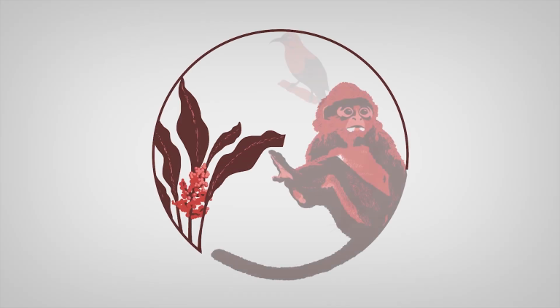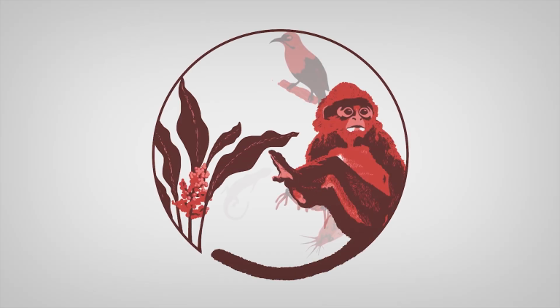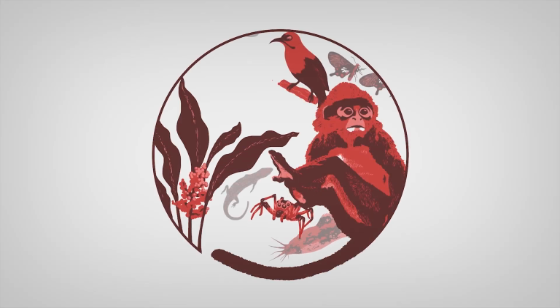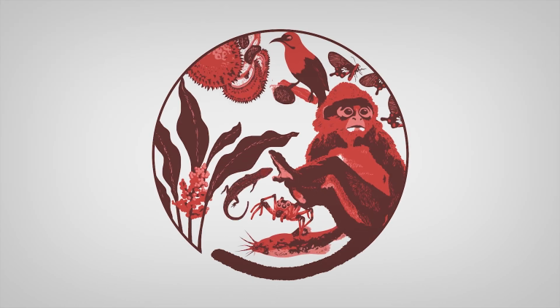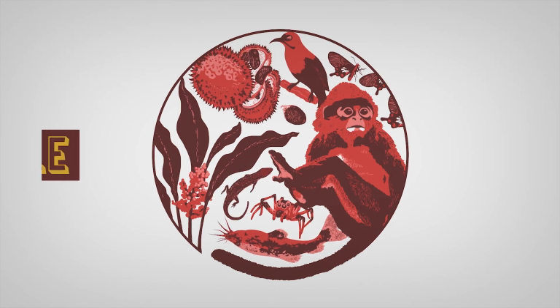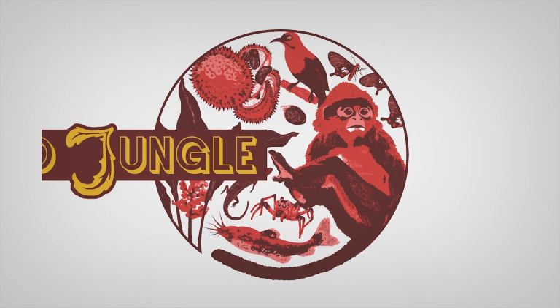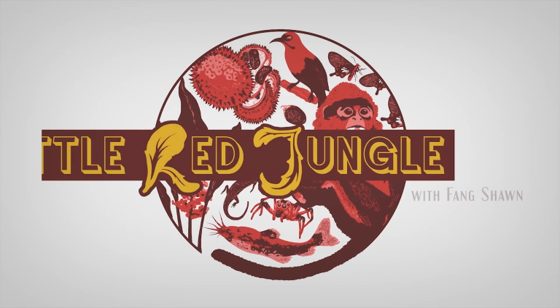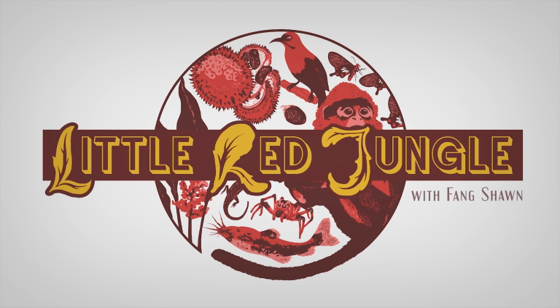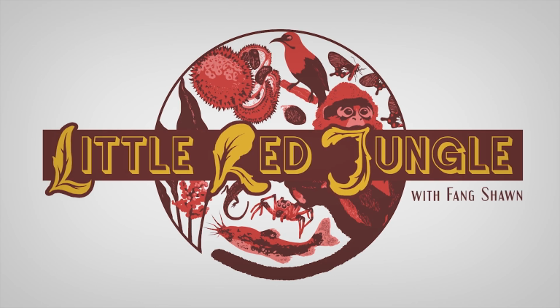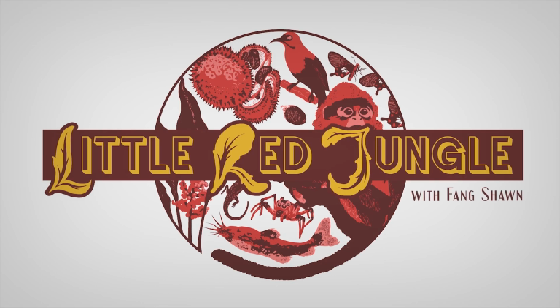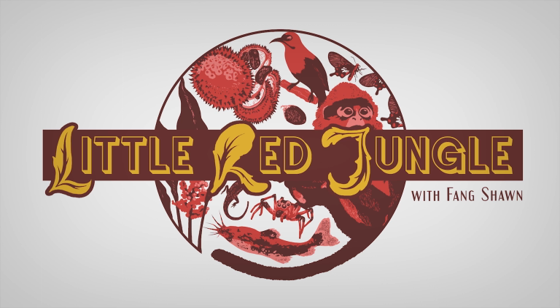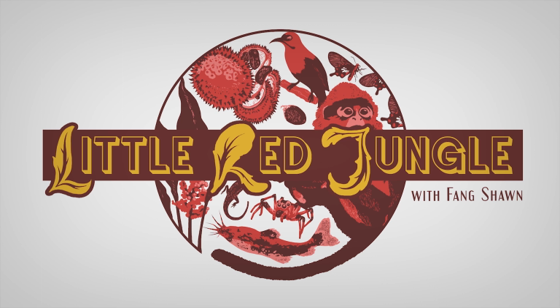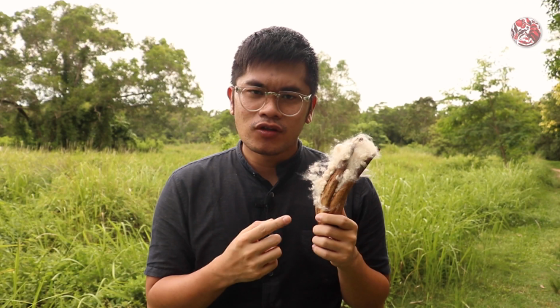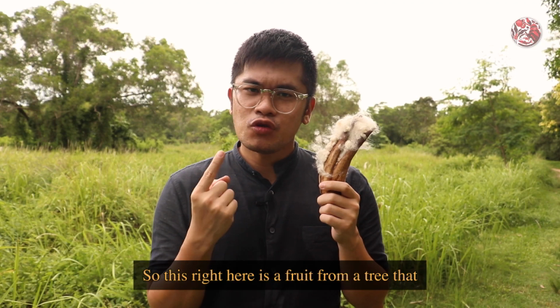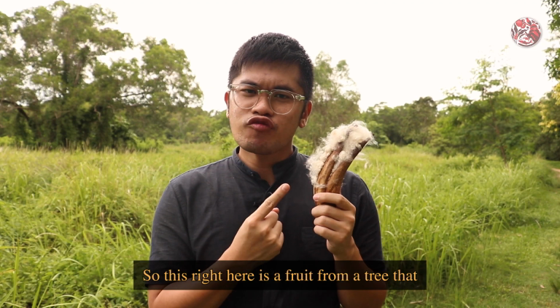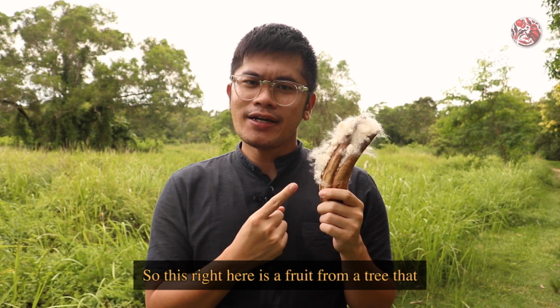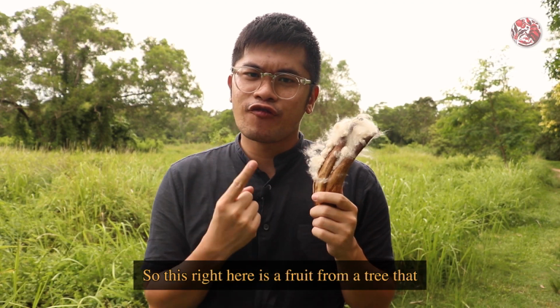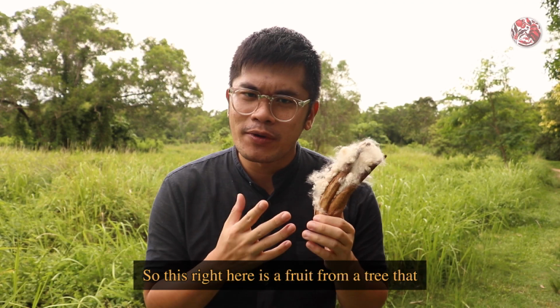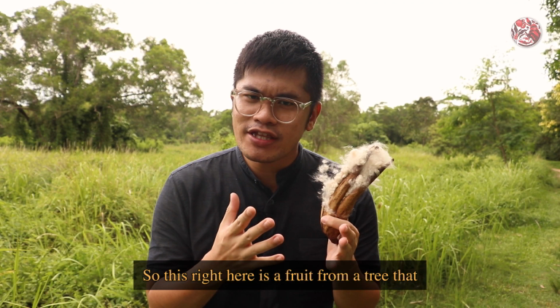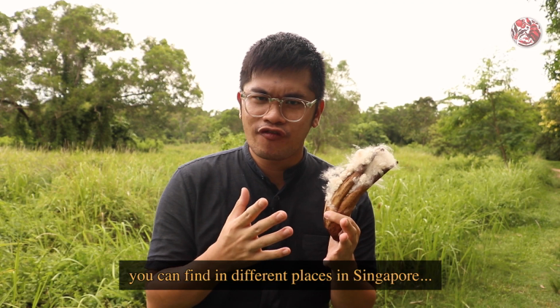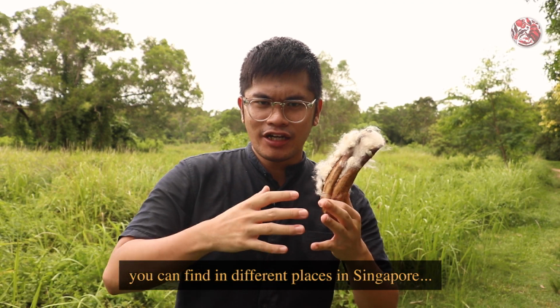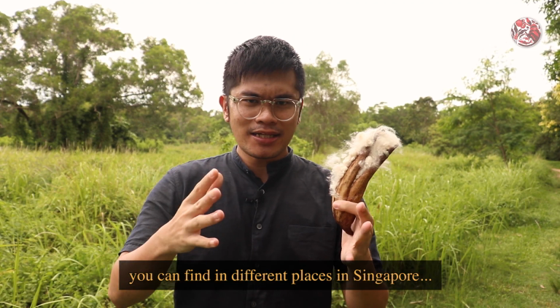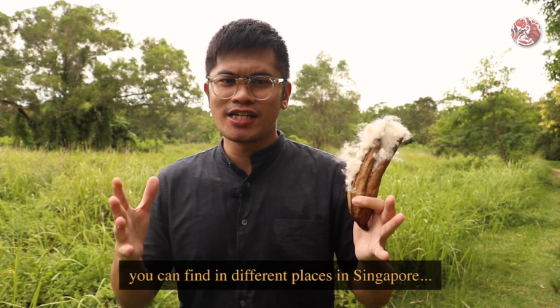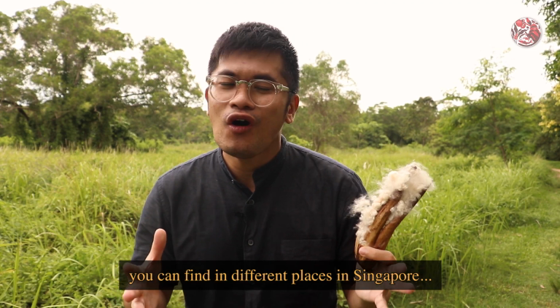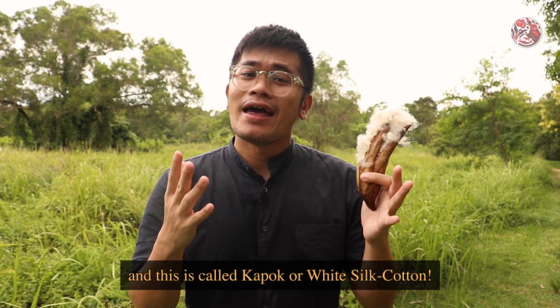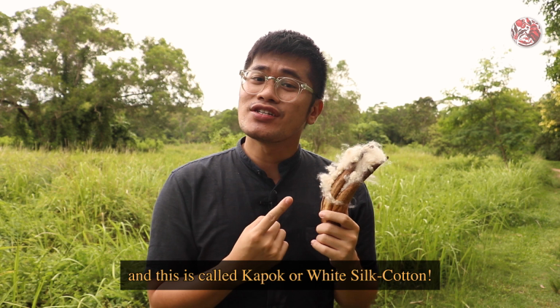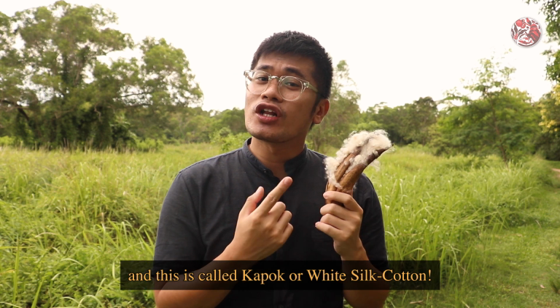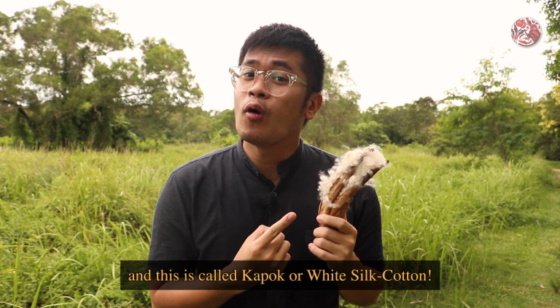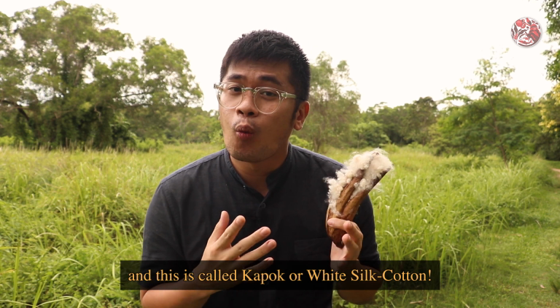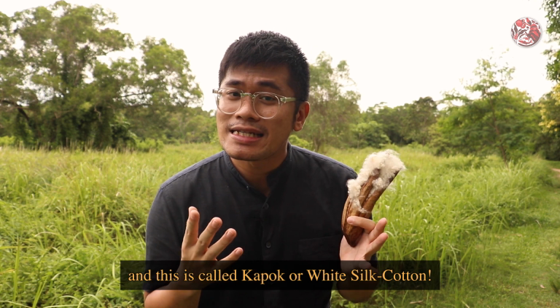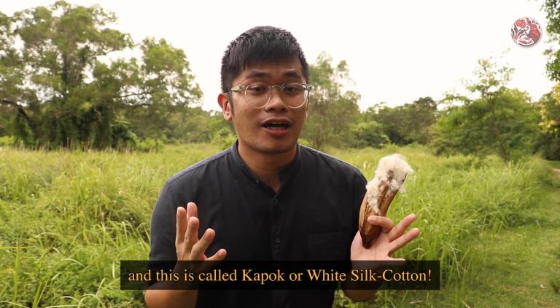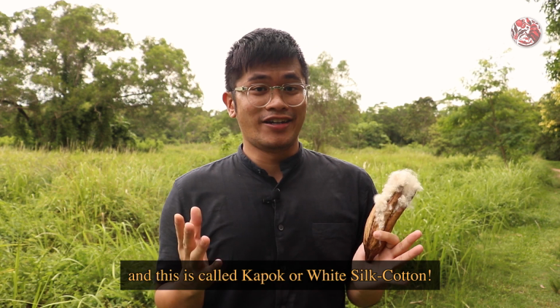Wah, look! Now there's so many plants and animals! So this right here is a fruit from a tree that you can find in different places in Singapore, and this is called kapok, or white silk cotton.